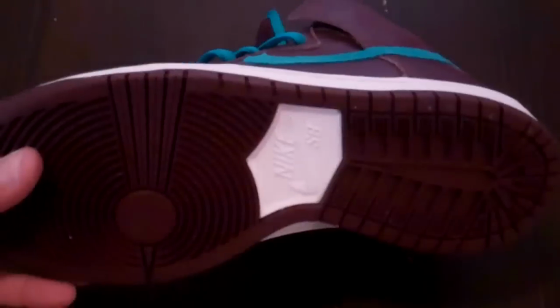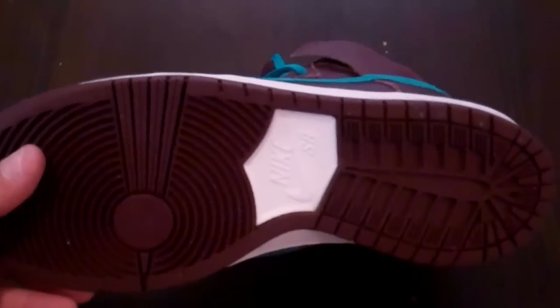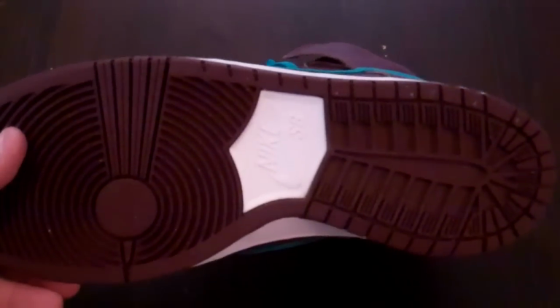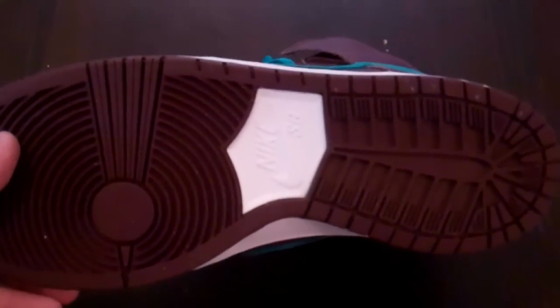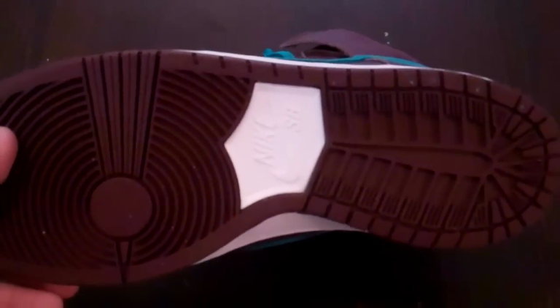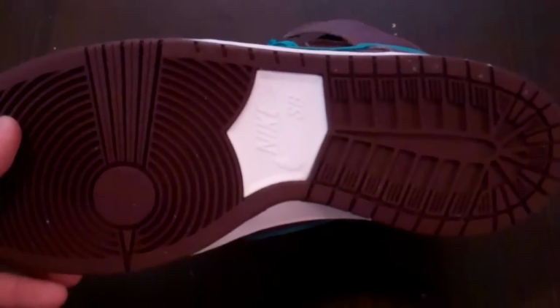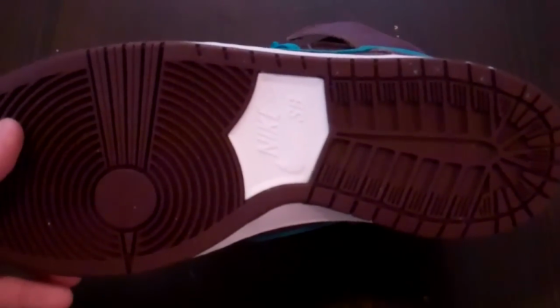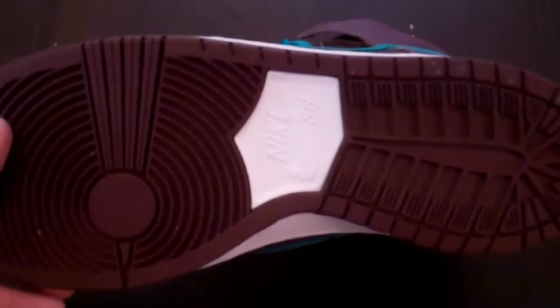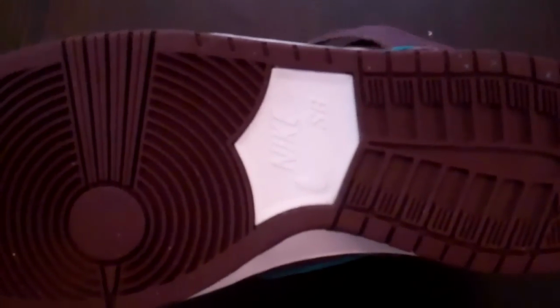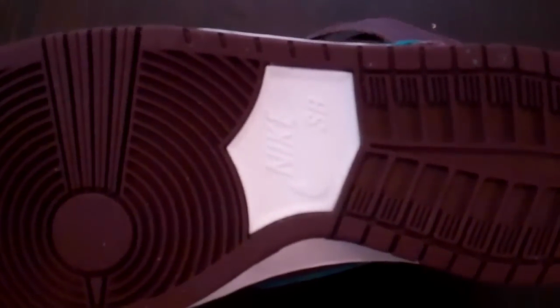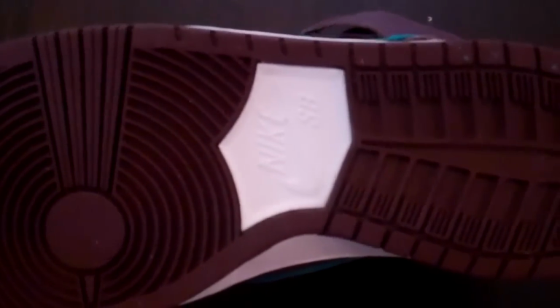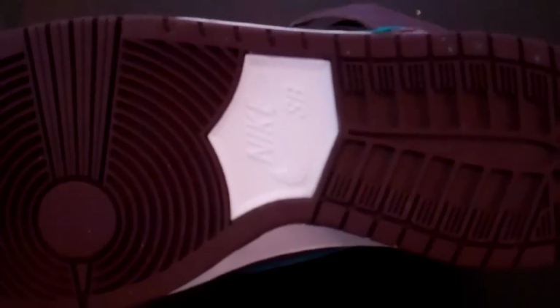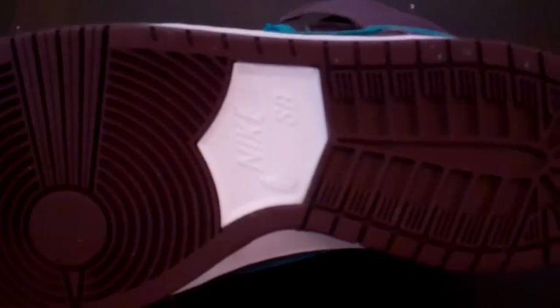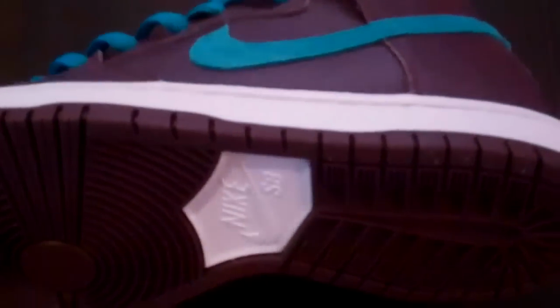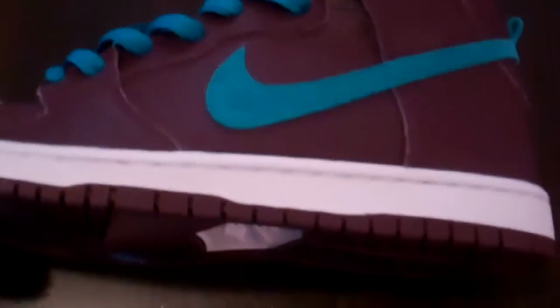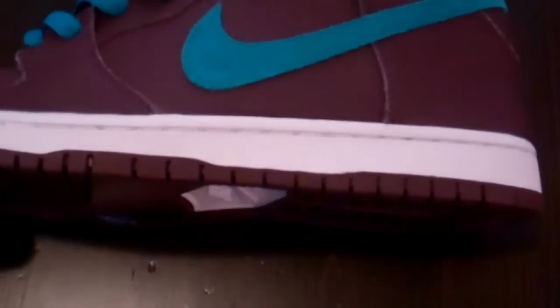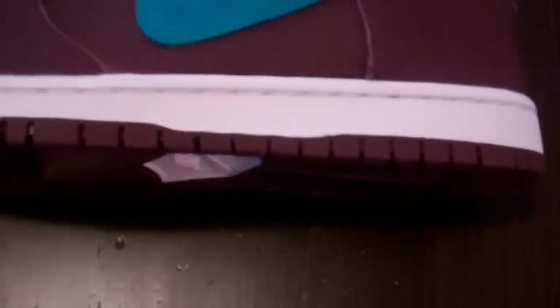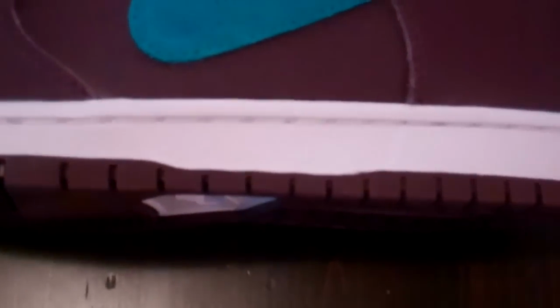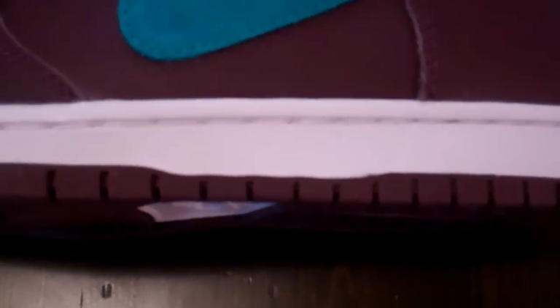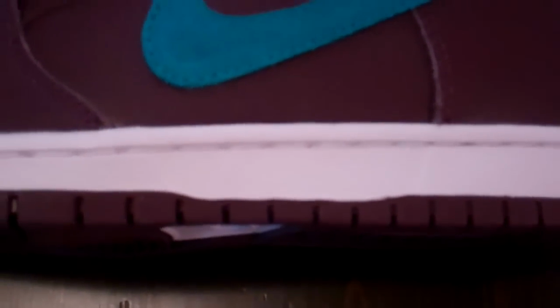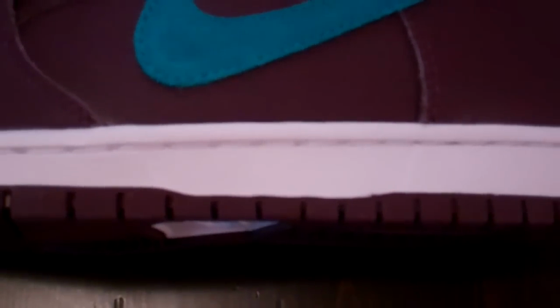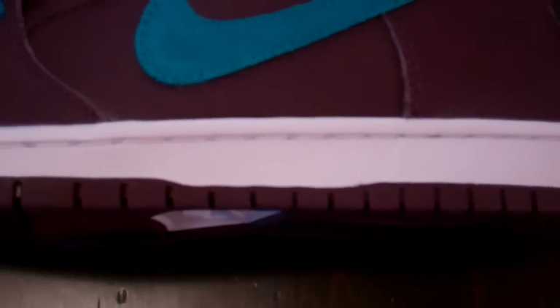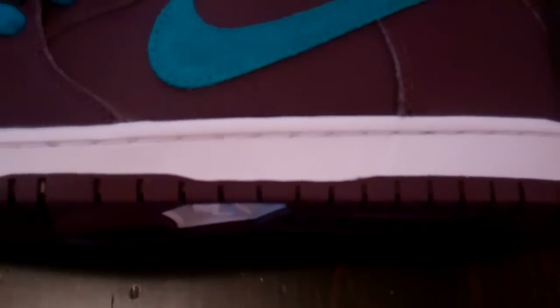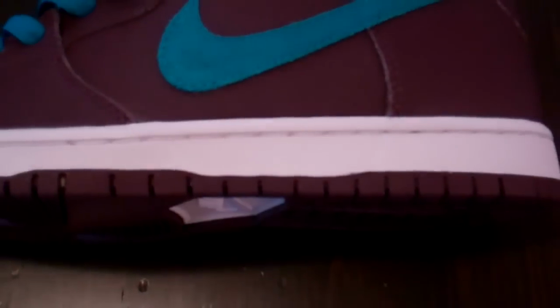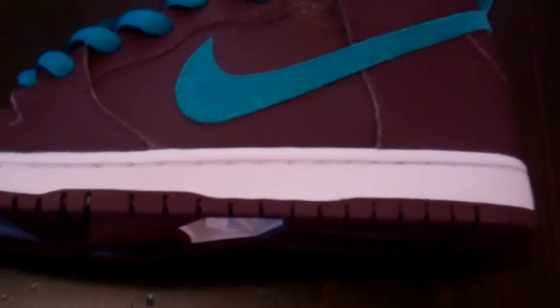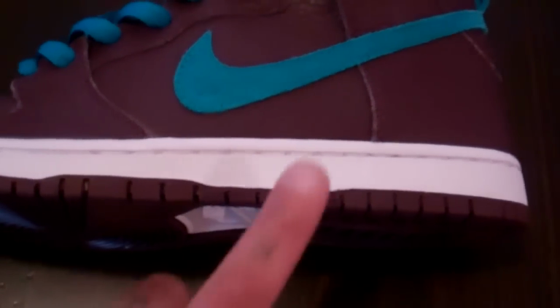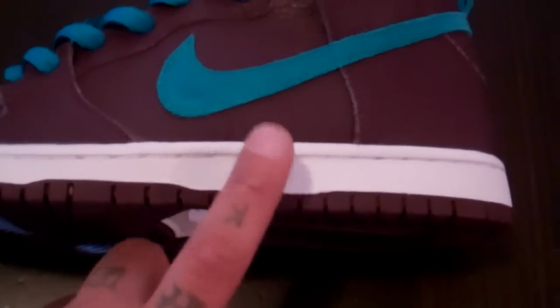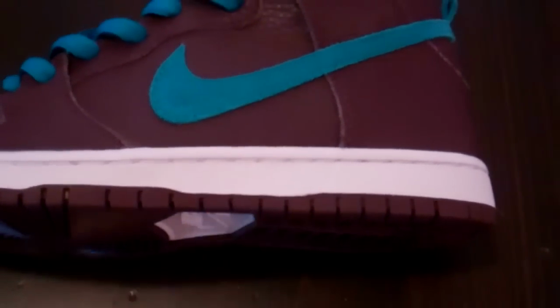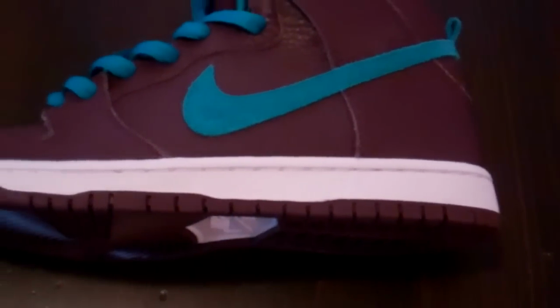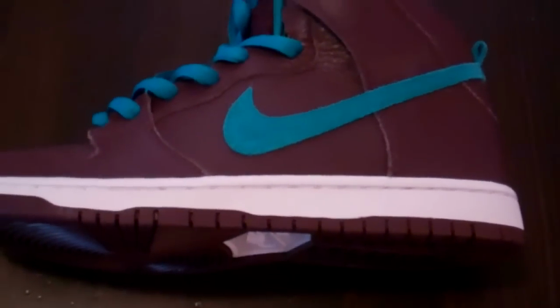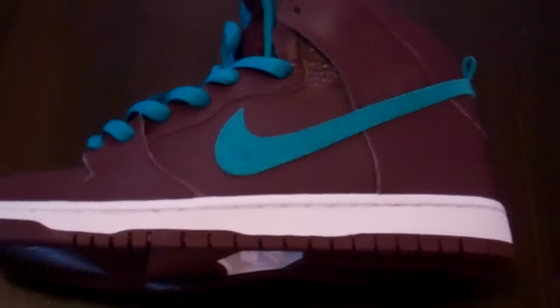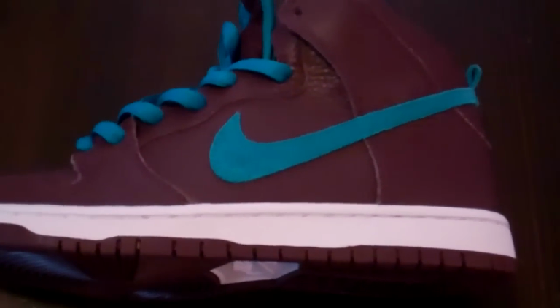Let's start off with the outer sole. You have that deep burgundy outer sole with a white hit in the middle. It says Nike SB. You've got your white midsole with white stitching — really, really nice. I think this white midsole definitely makes it look very, very clean.